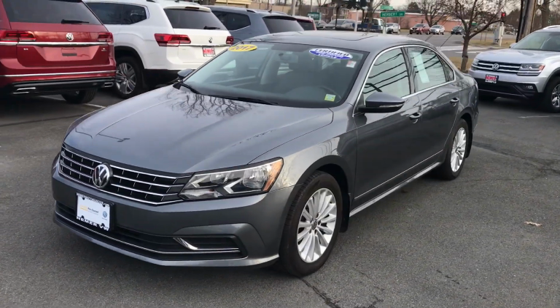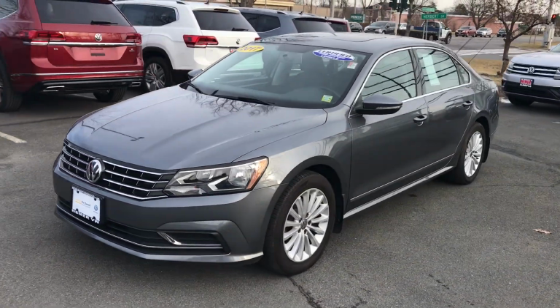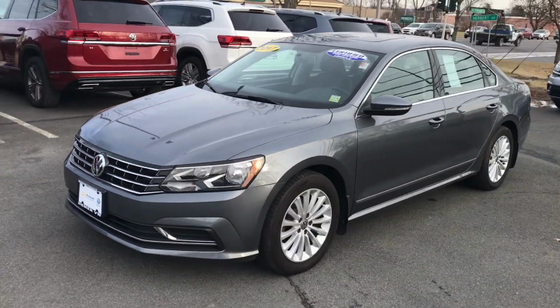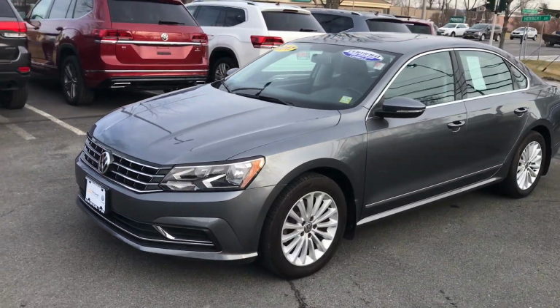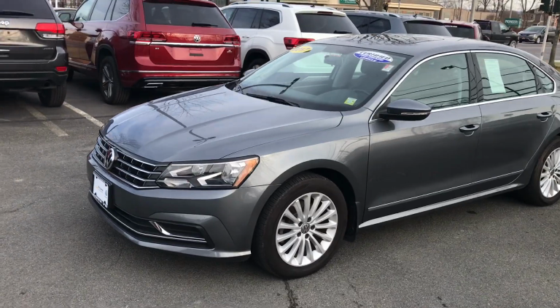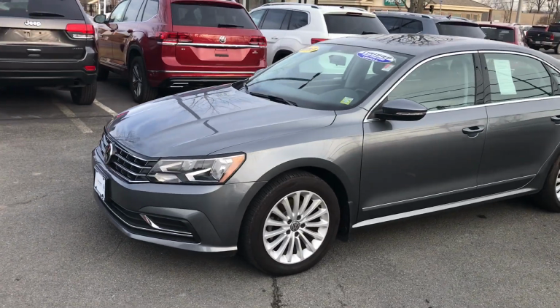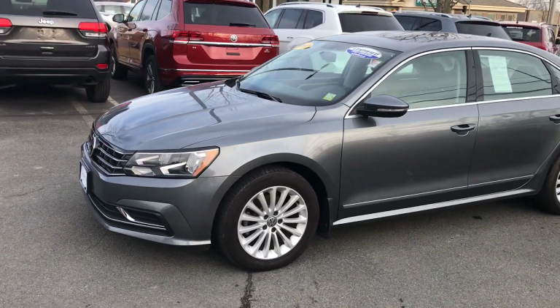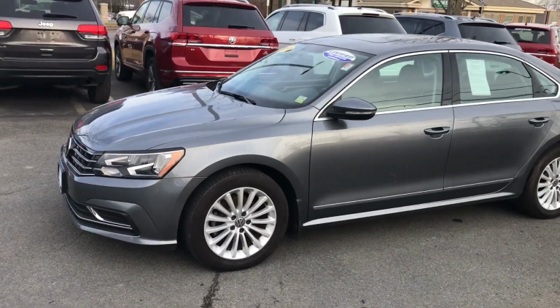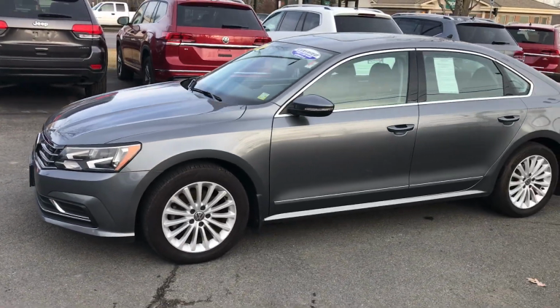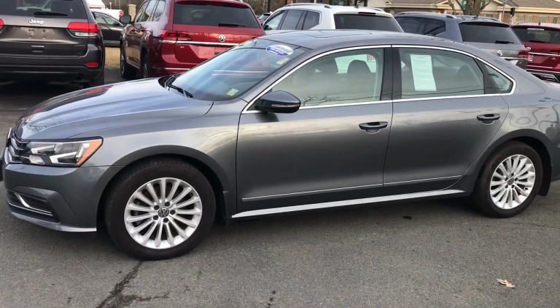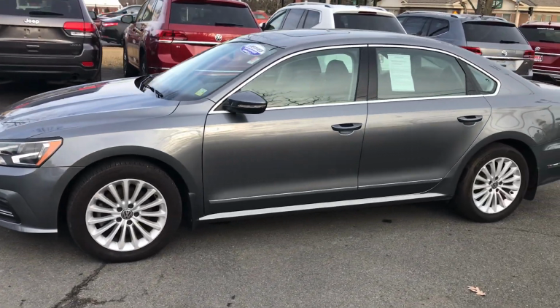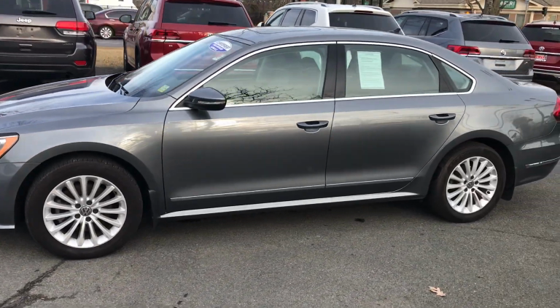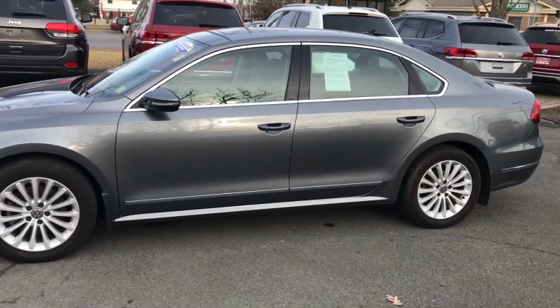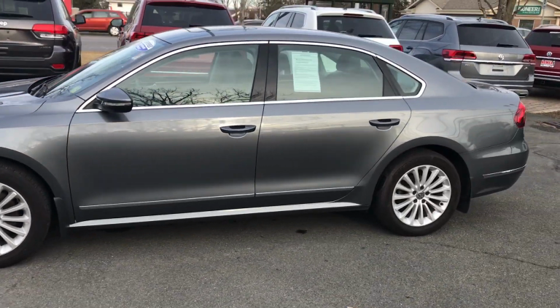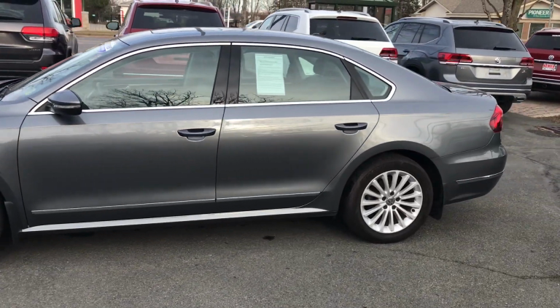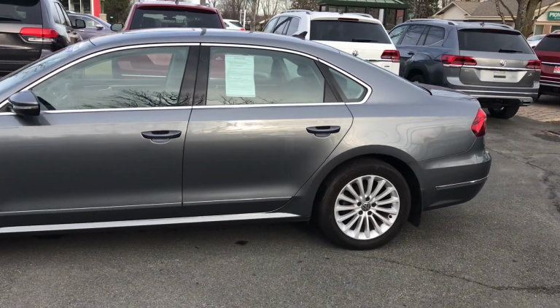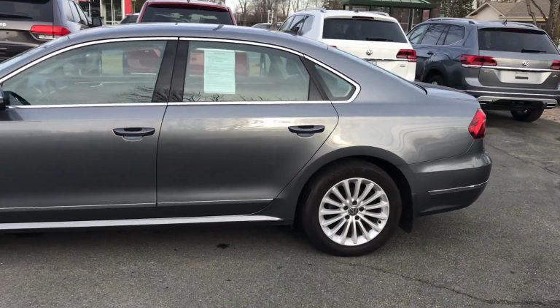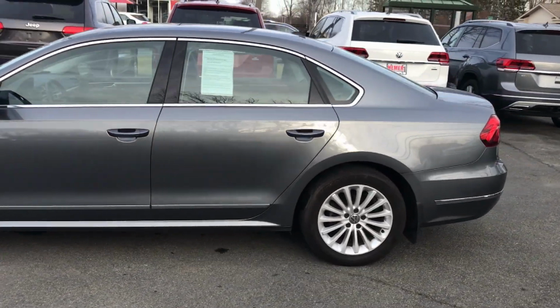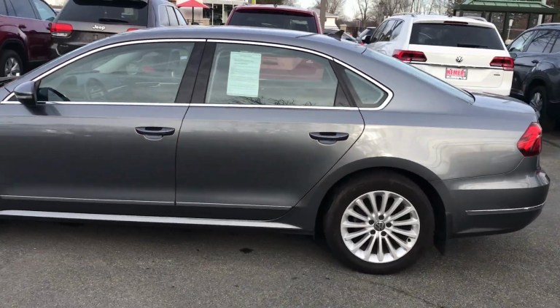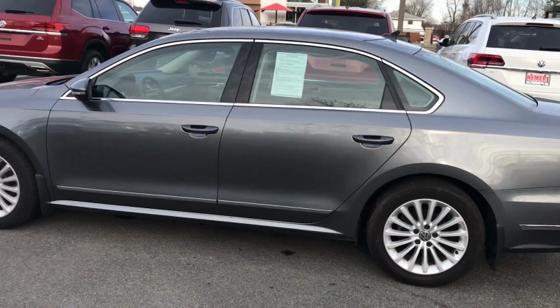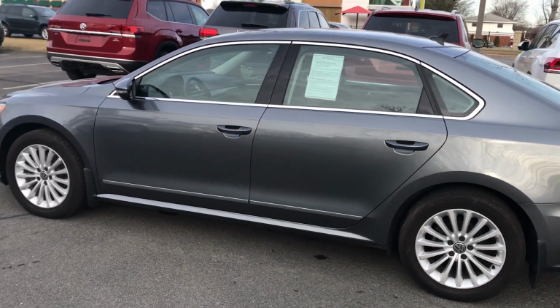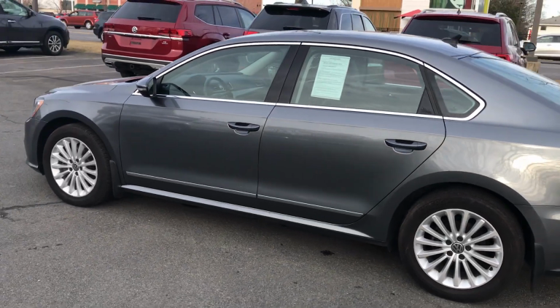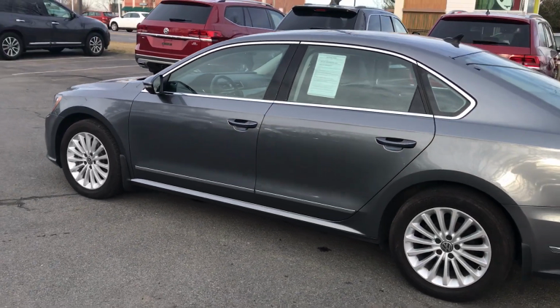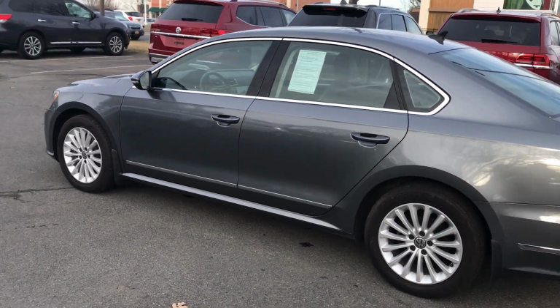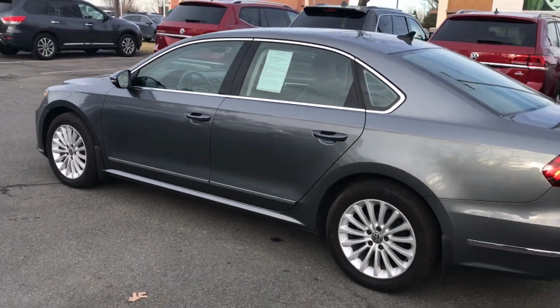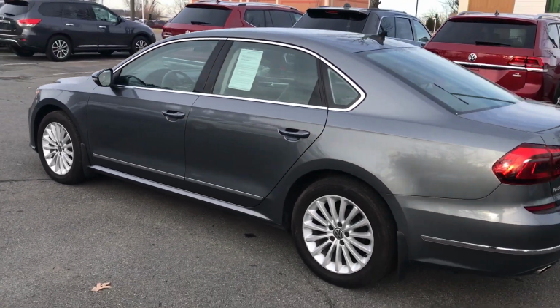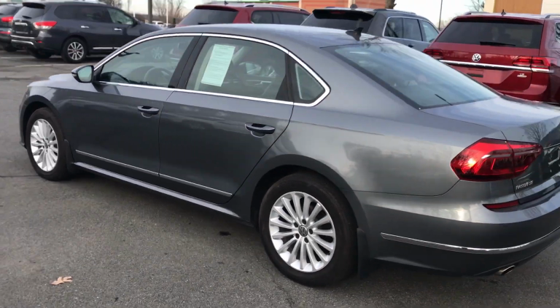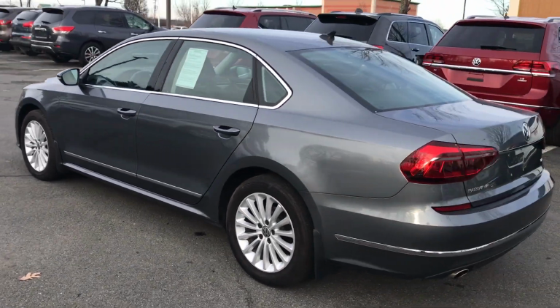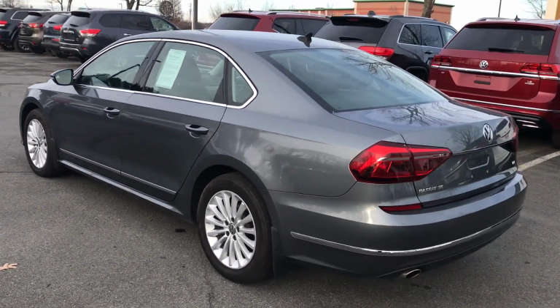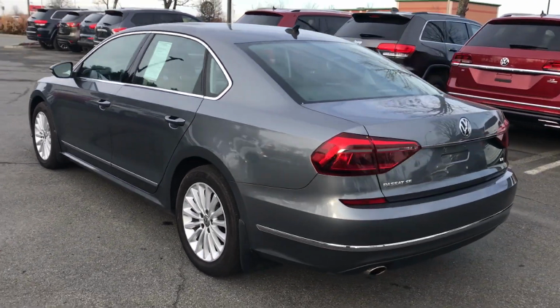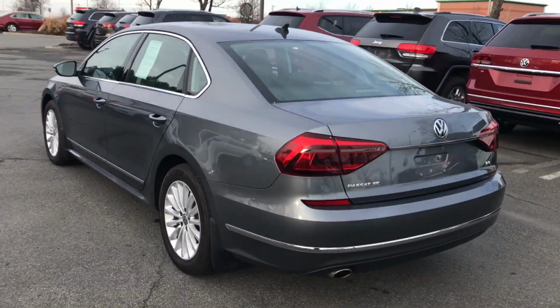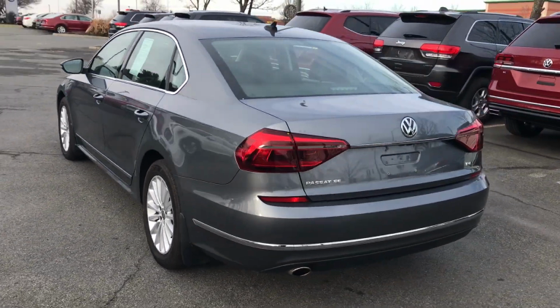Check out this one we just received. It's a 2017 Volkswagen Passat SE model, so lots of upgrades. Only 15,000 miles on this 2017 Passat SE.